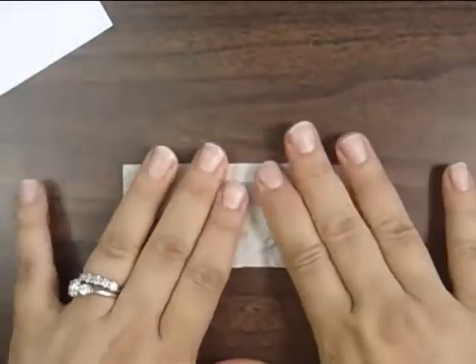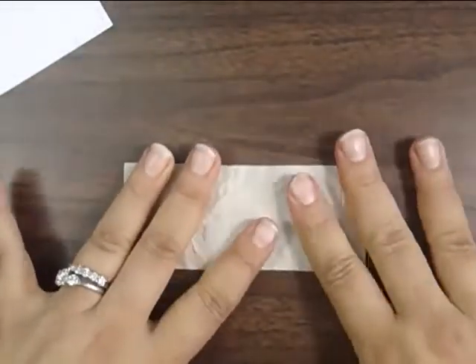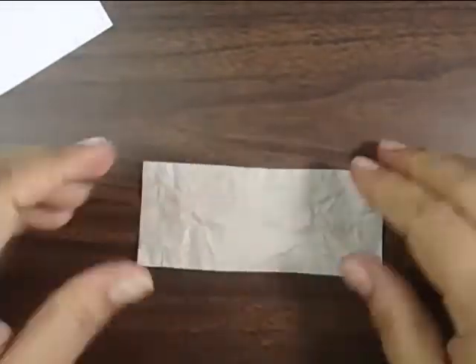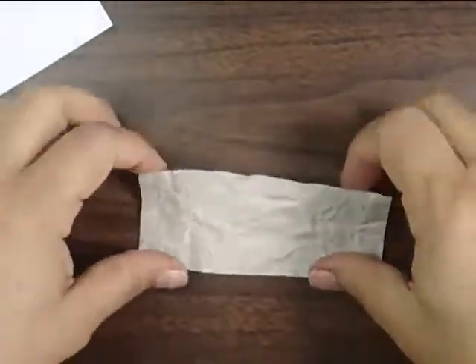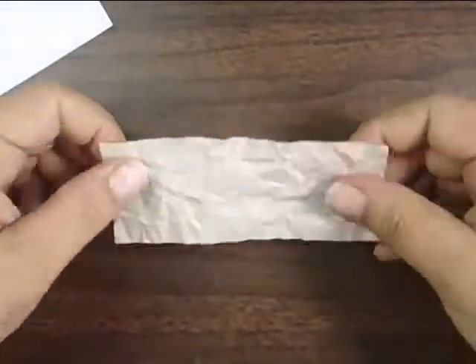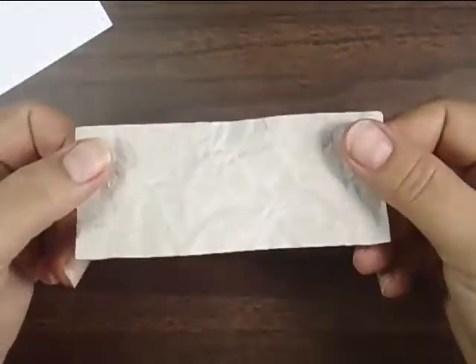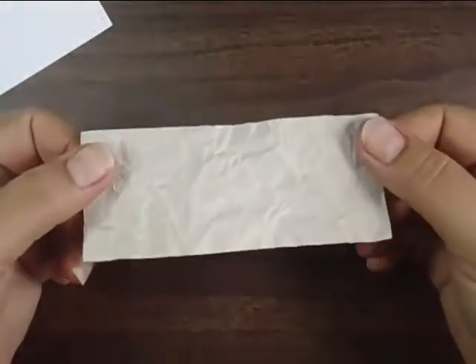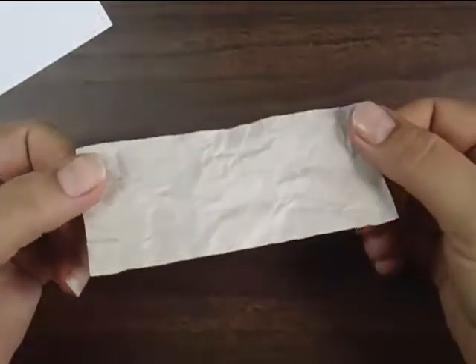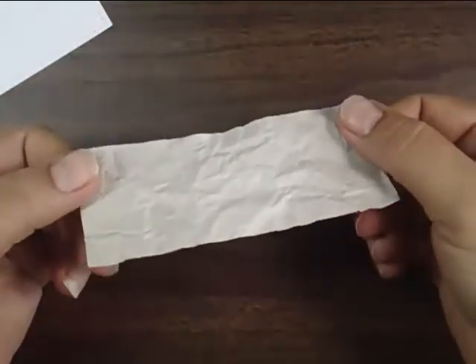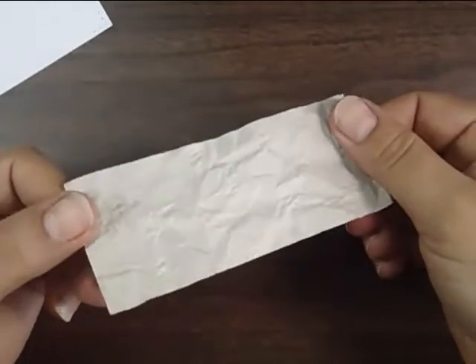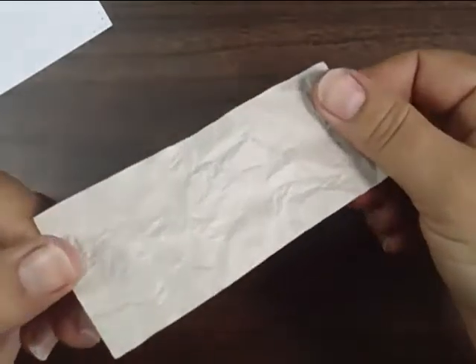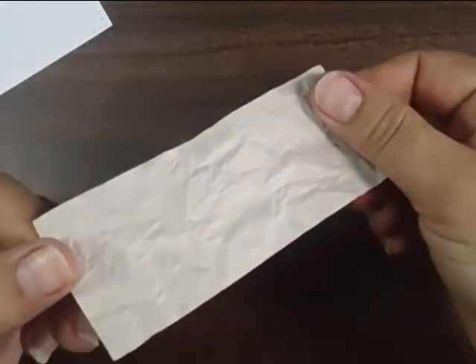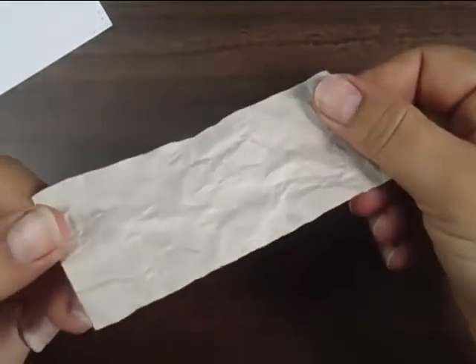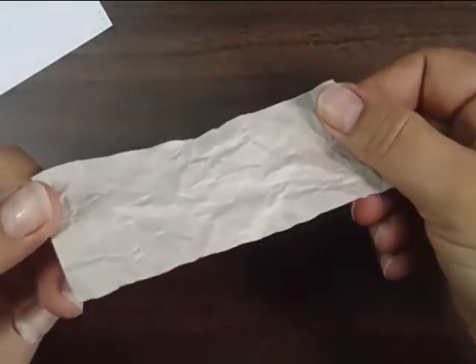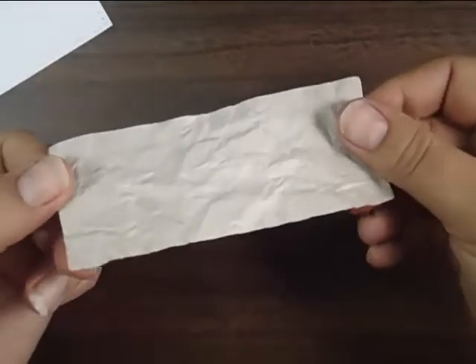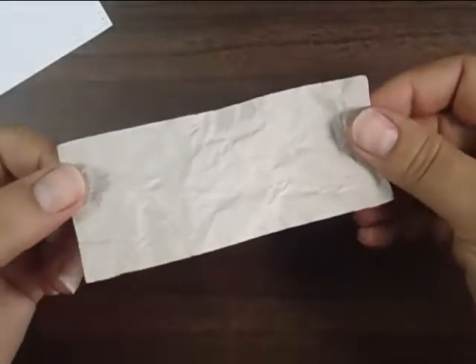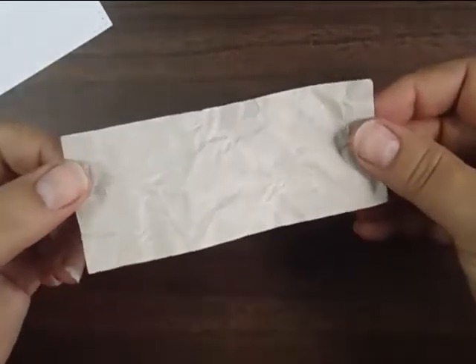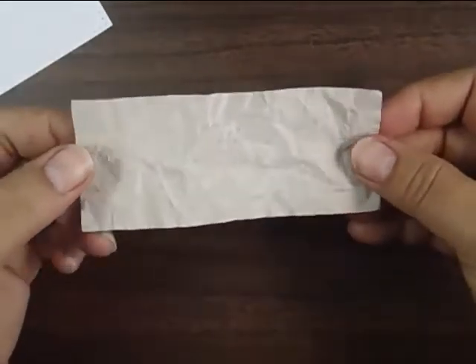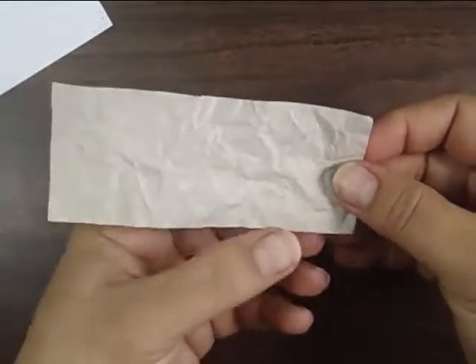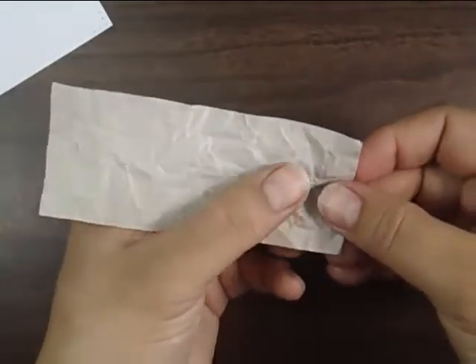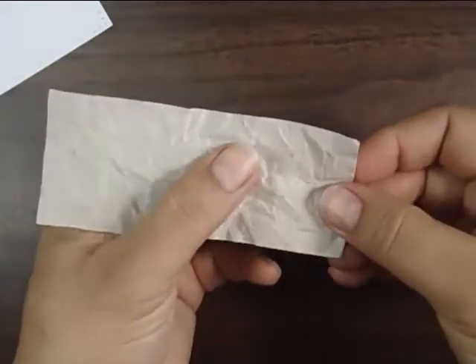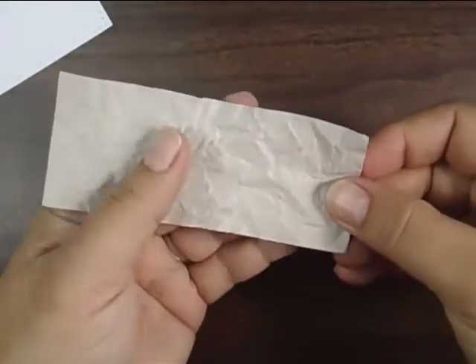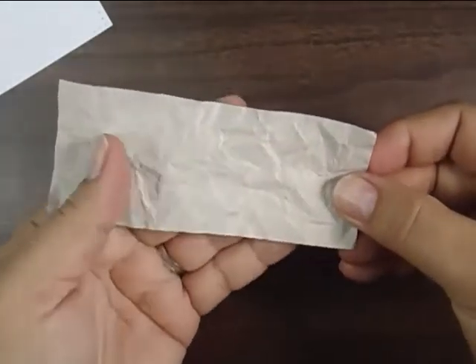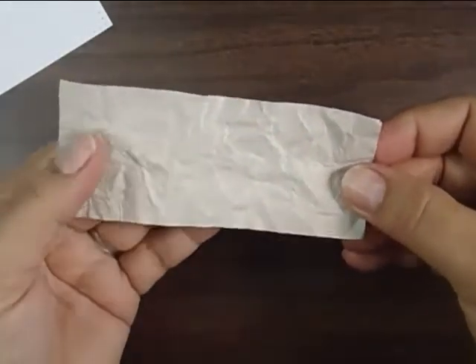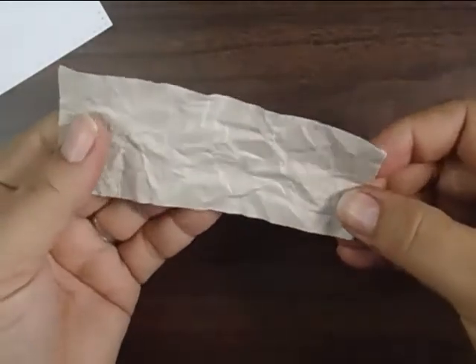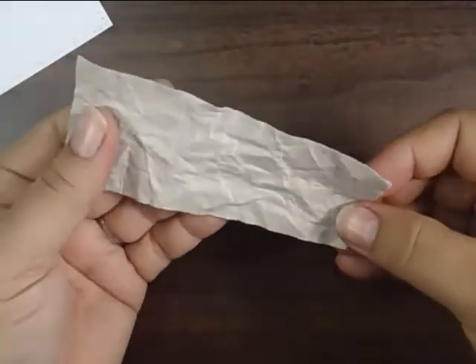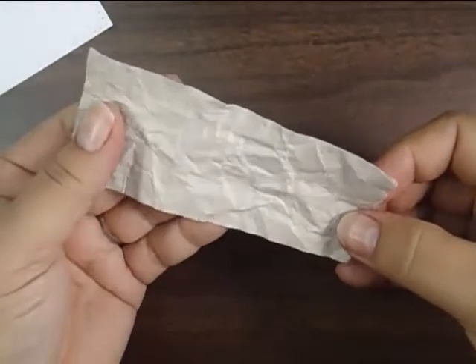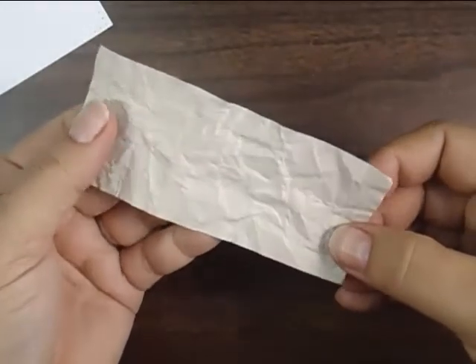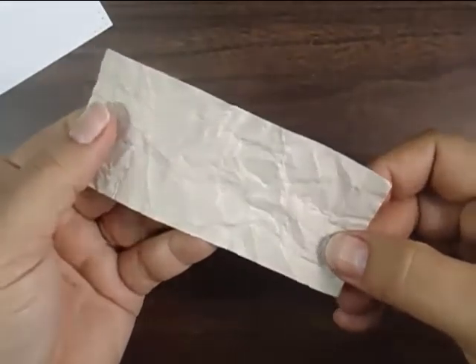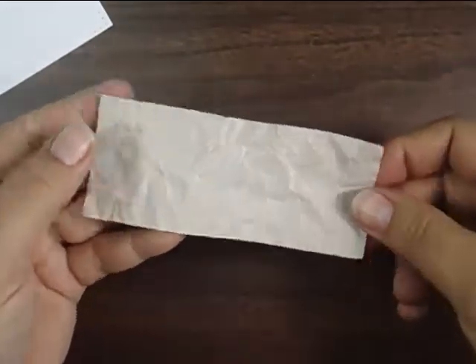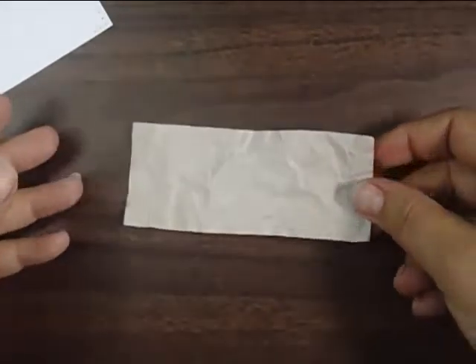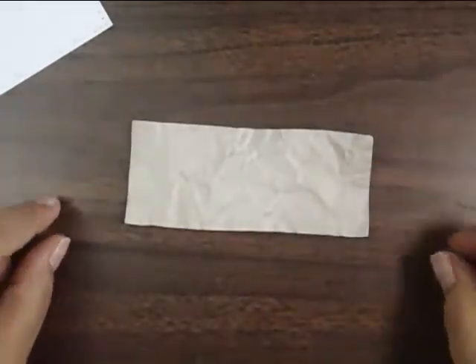When you're doing this, the paper becomes very unfriendly to work with, so you're definitely going to need to use liquid glue when adding other pieces of paper.